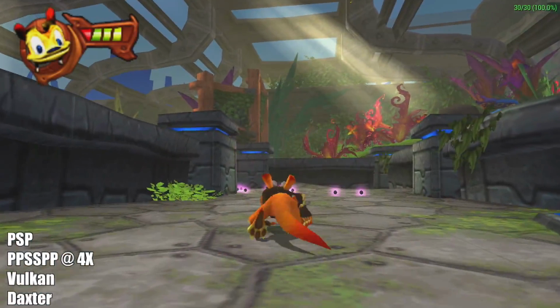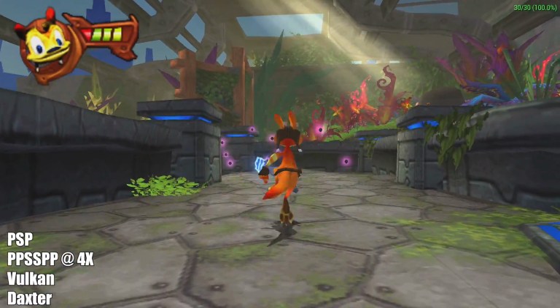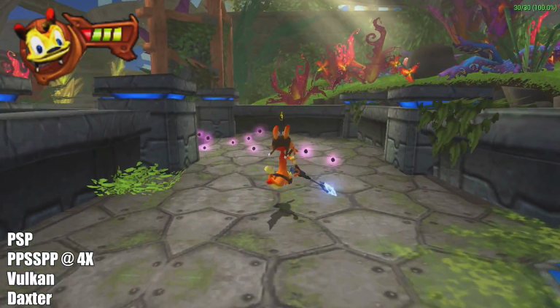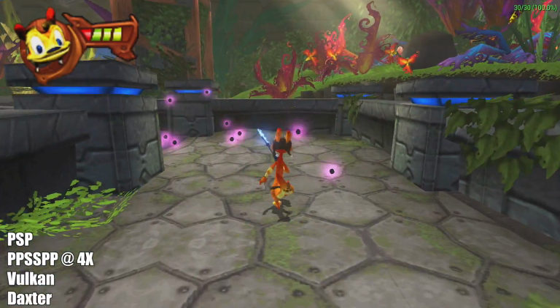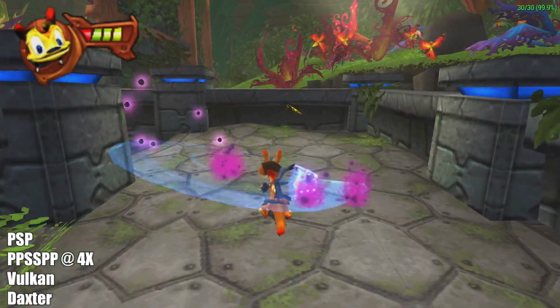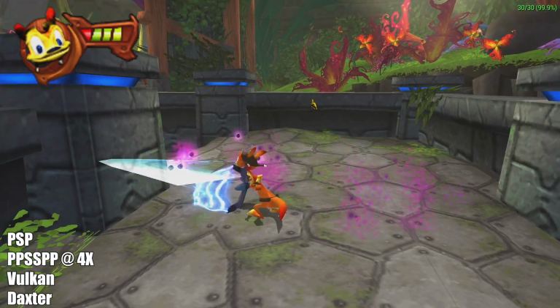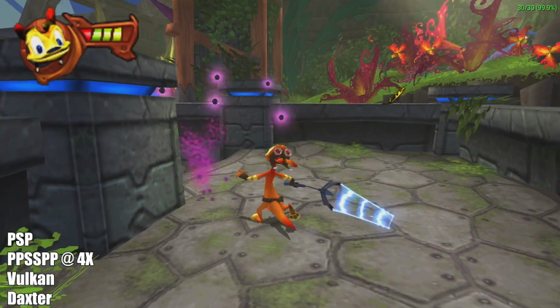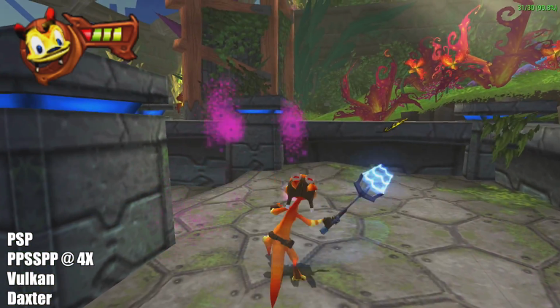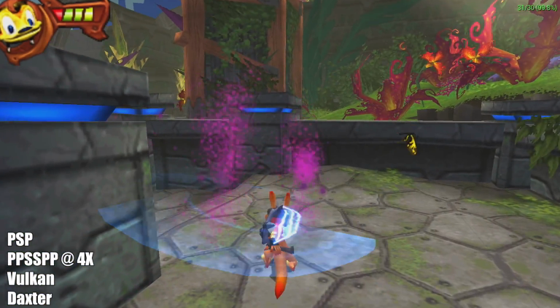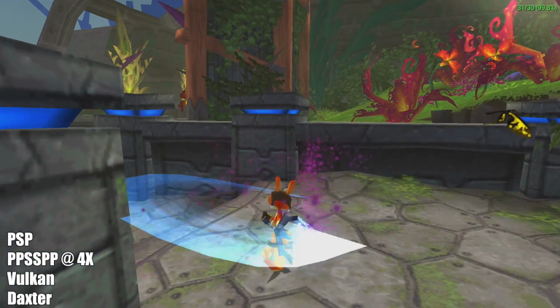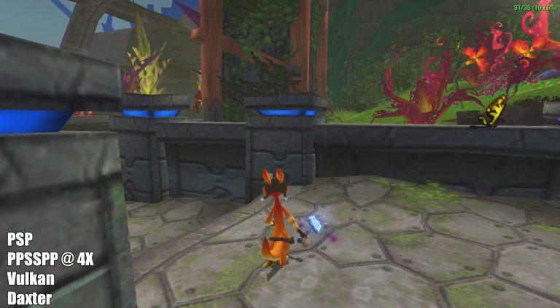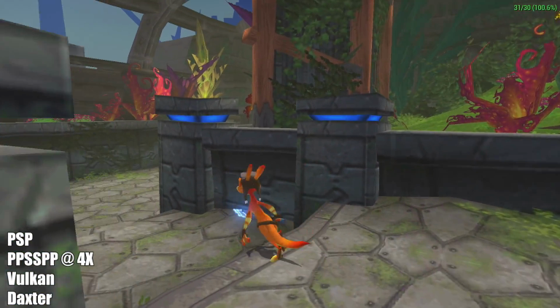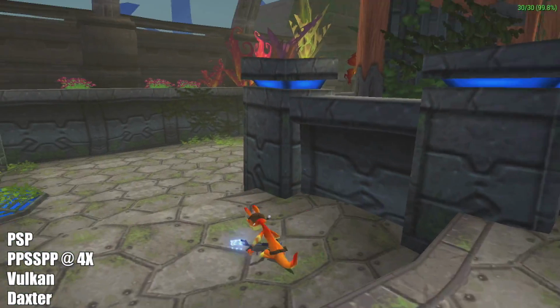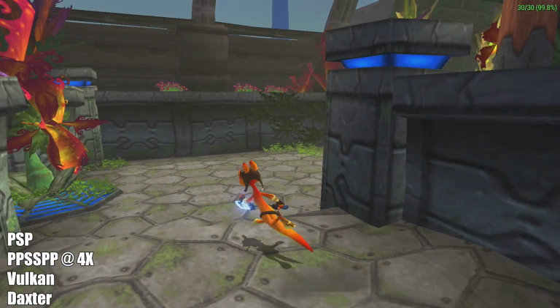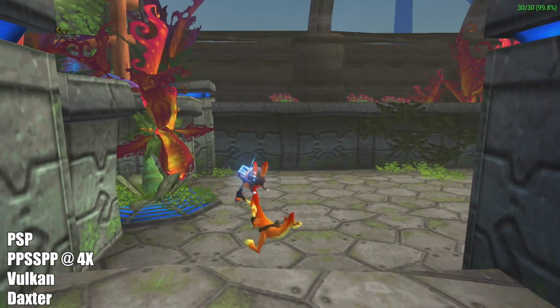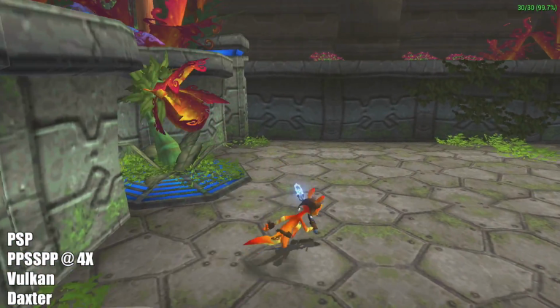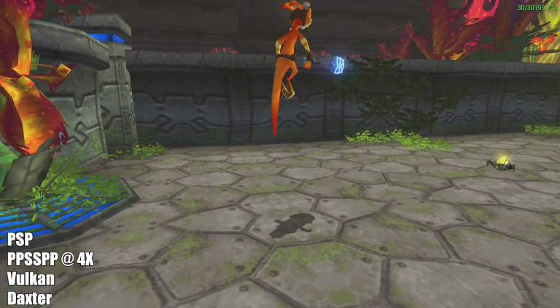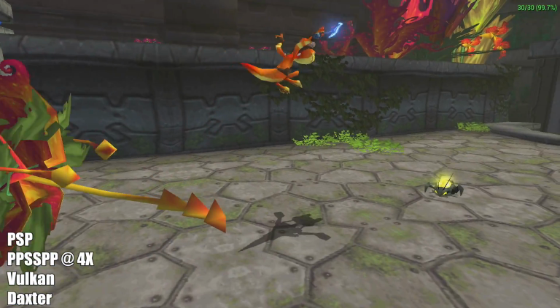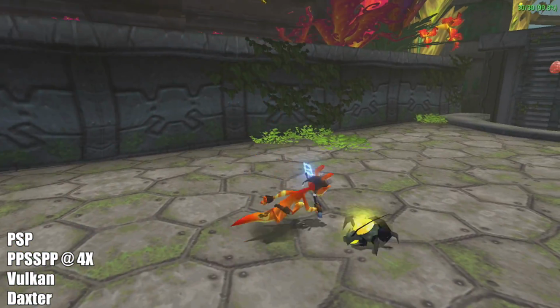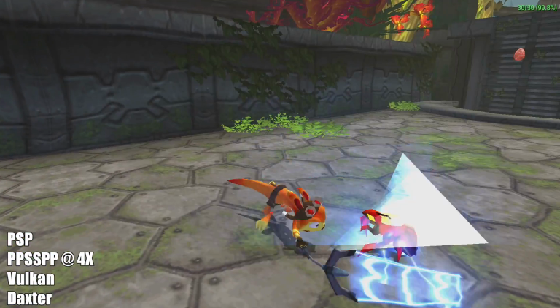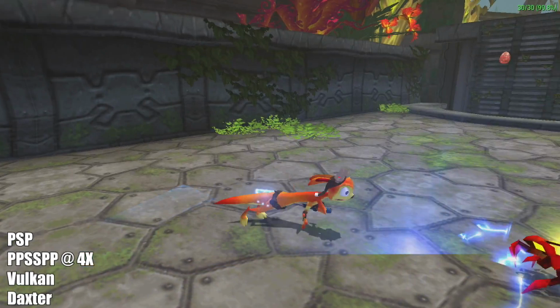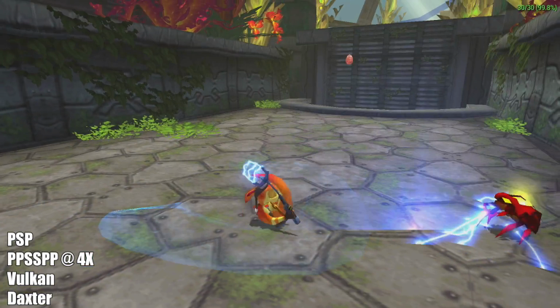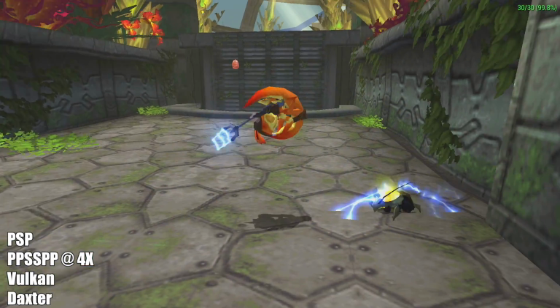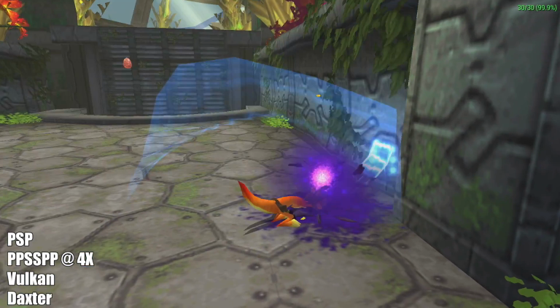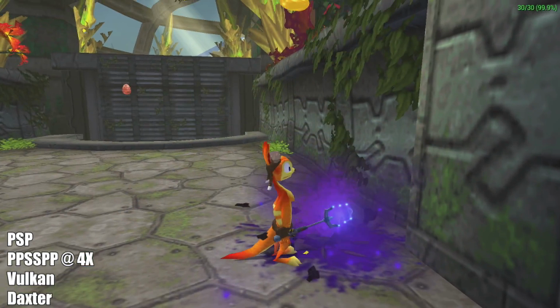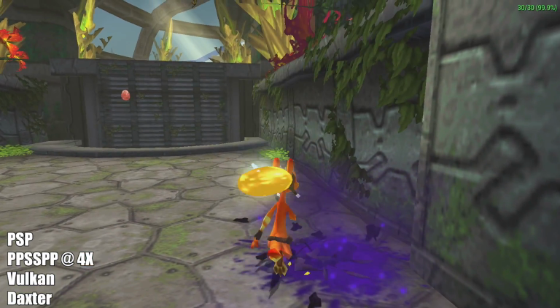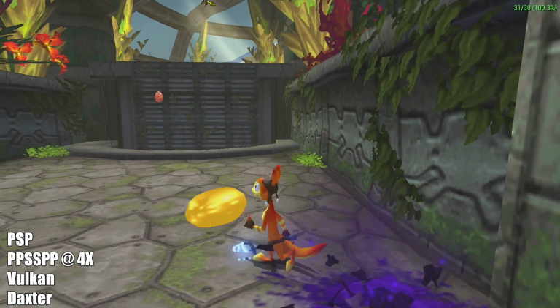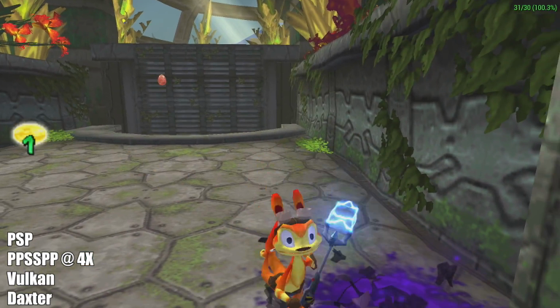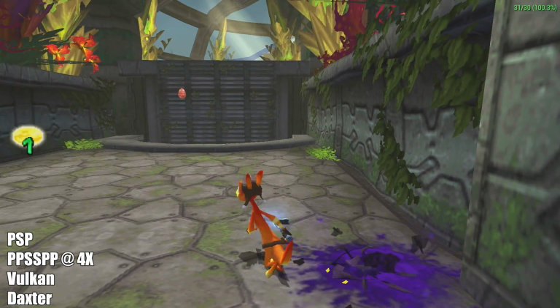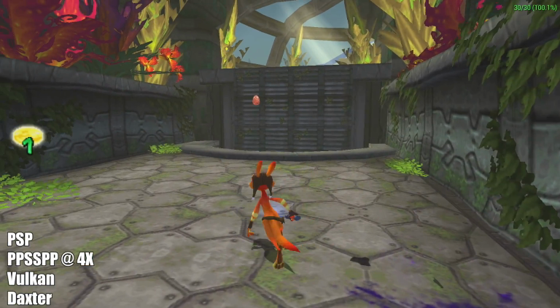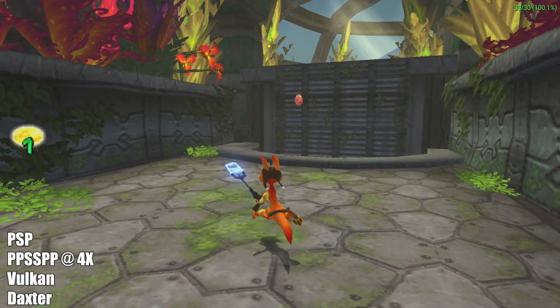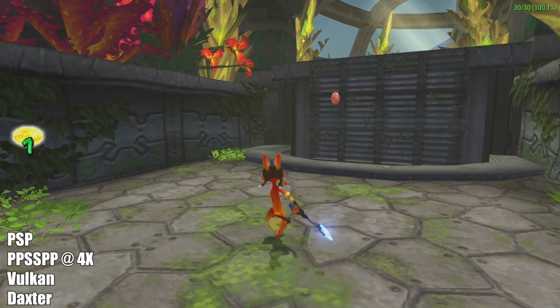Here's Daxter. I was able to take this up to 4x resolution. This ran natively on the original PSP hardware at 30fps, so we can push it a bit more here. Overall, performance is great.